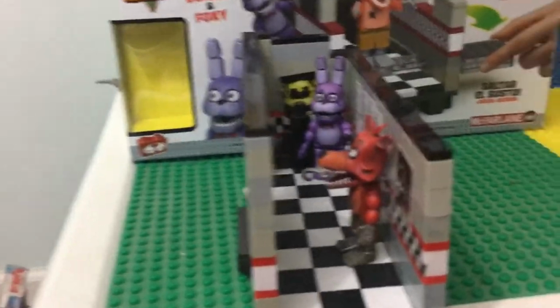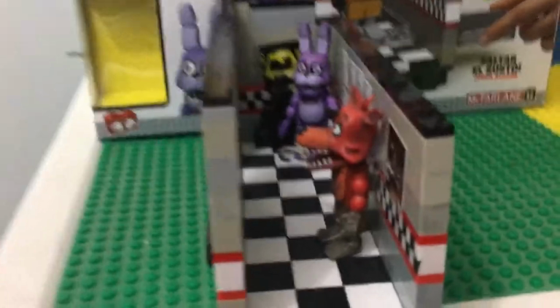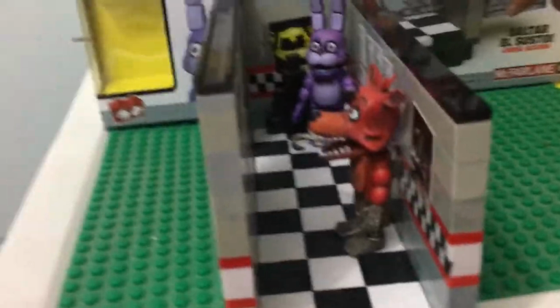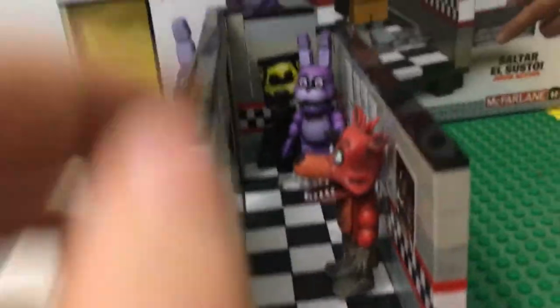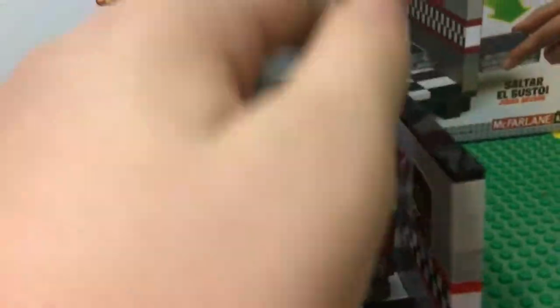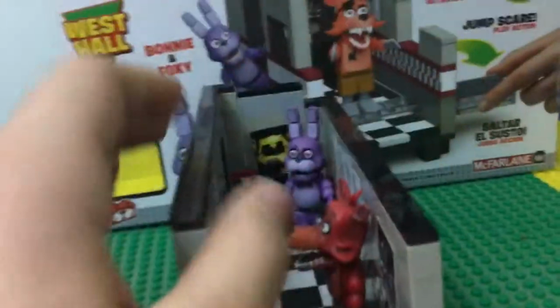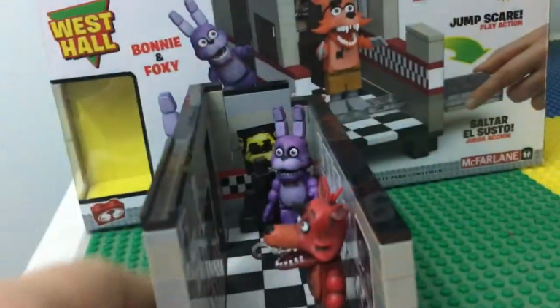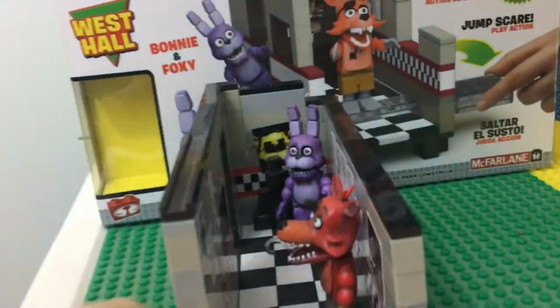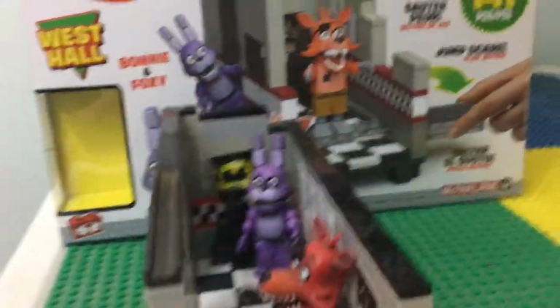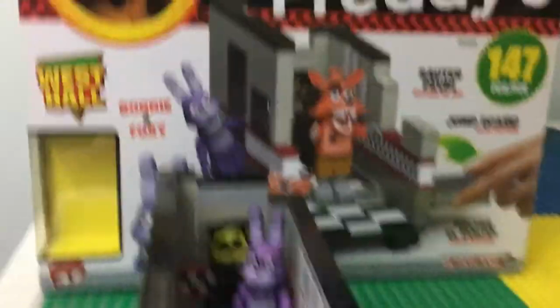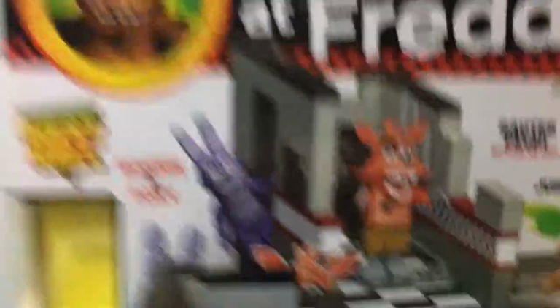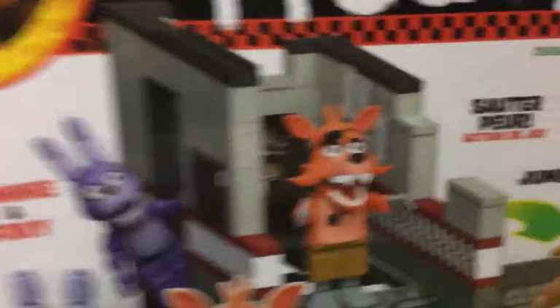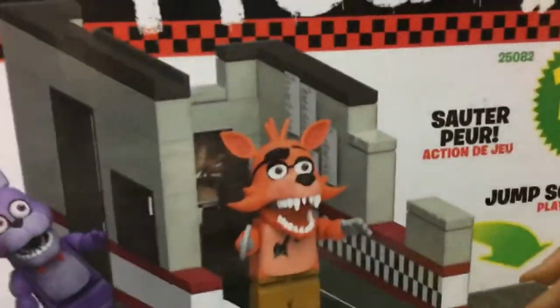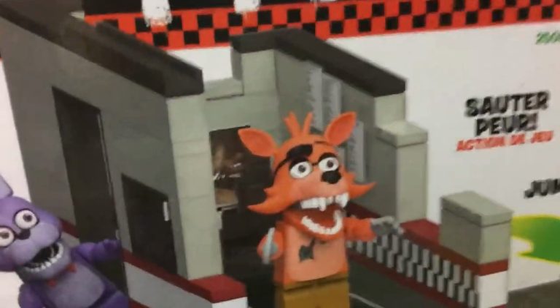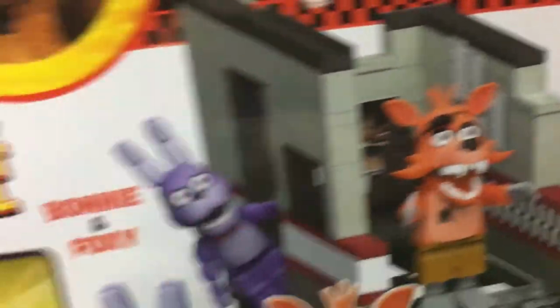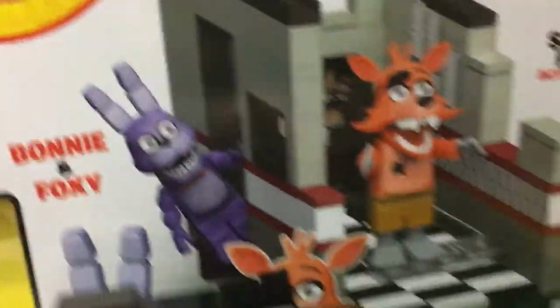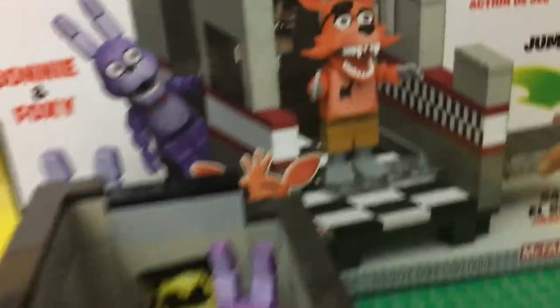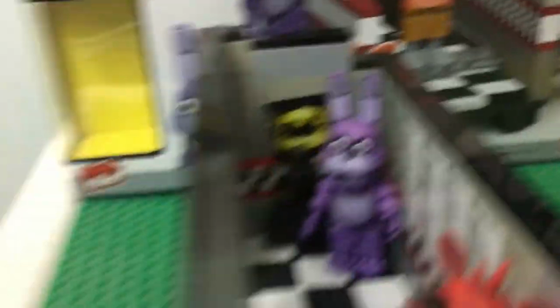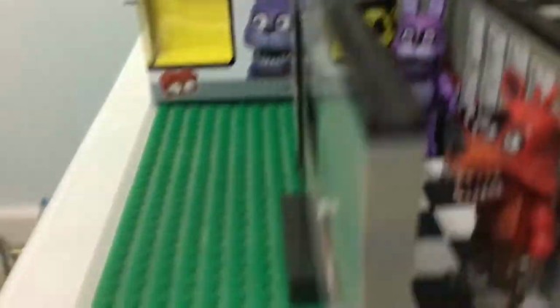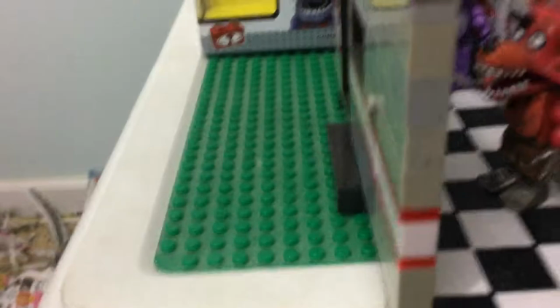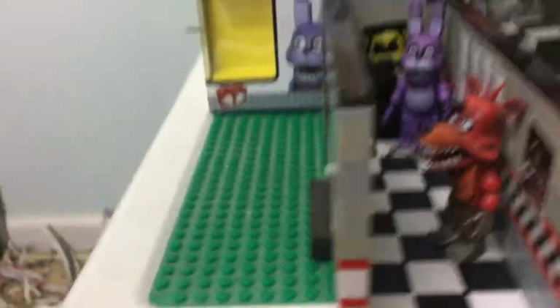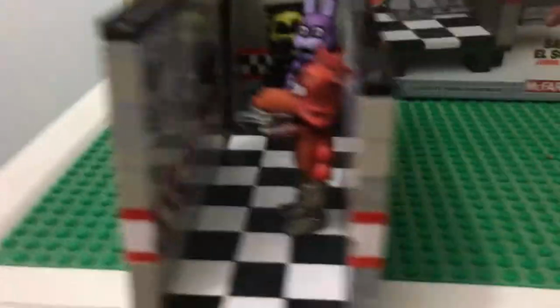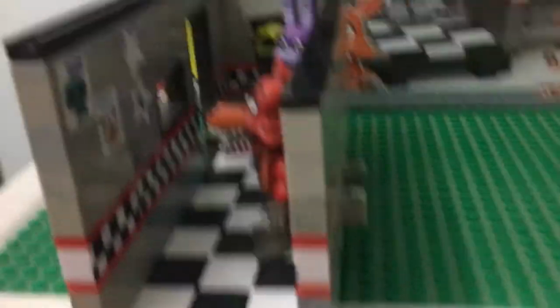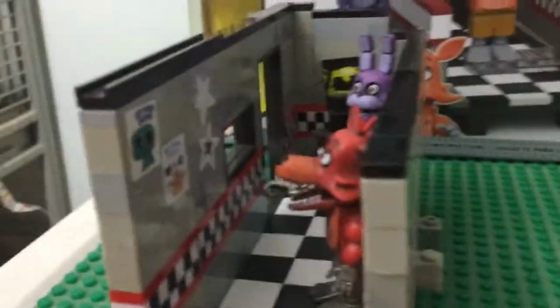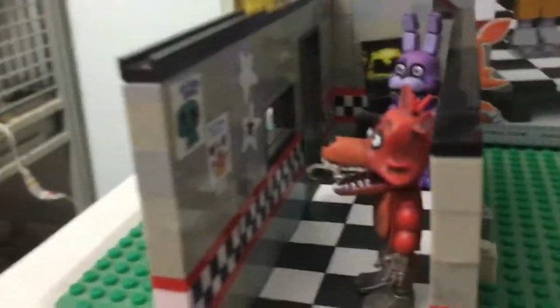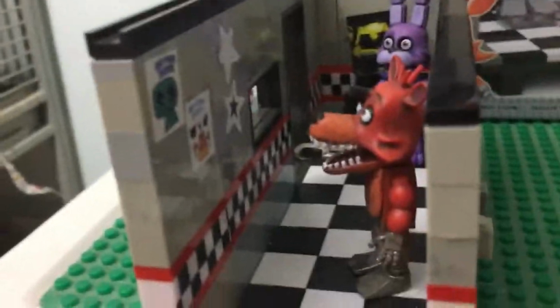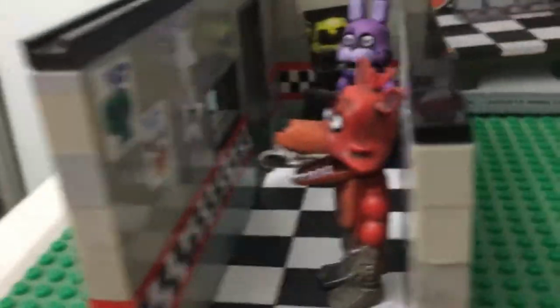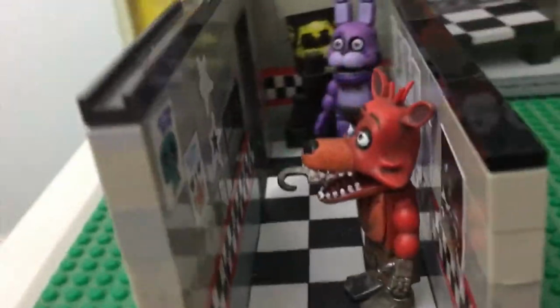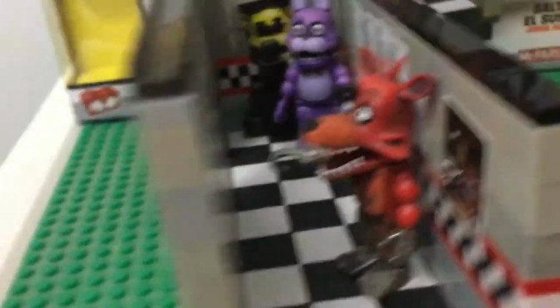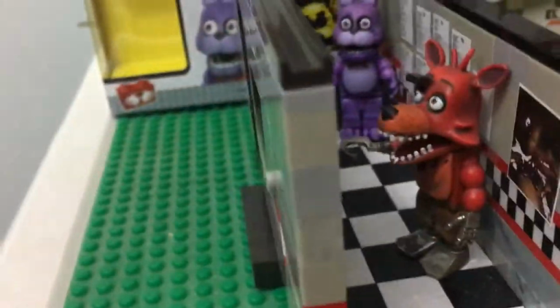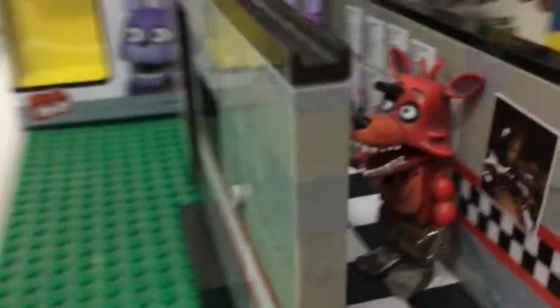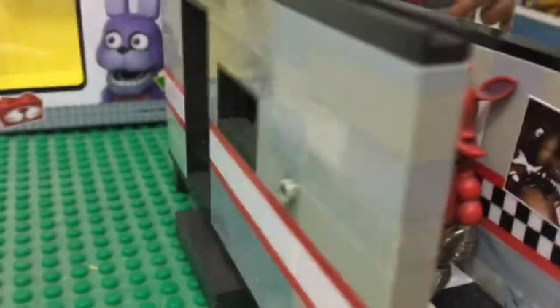This is the set. If you realize, there's a bunch of holes in the wall and stuff. I finished the wall because, you know, I wanted to.